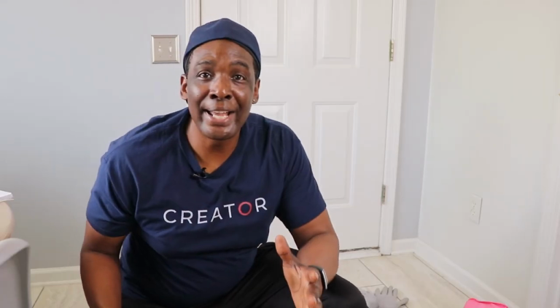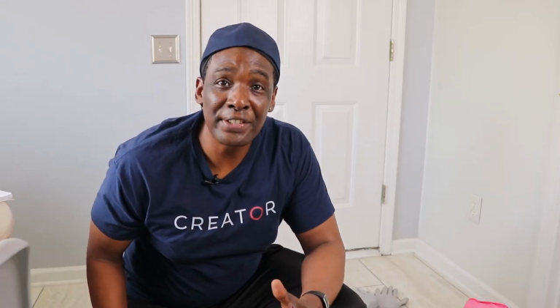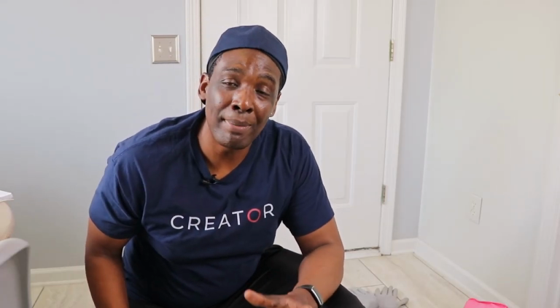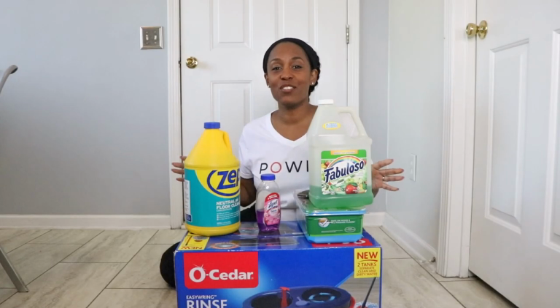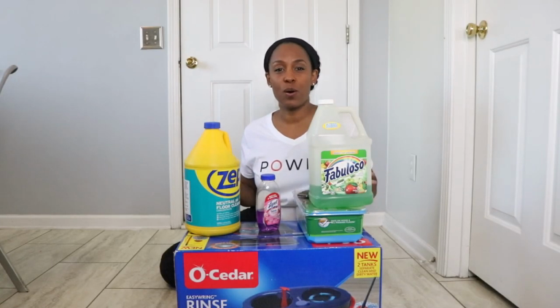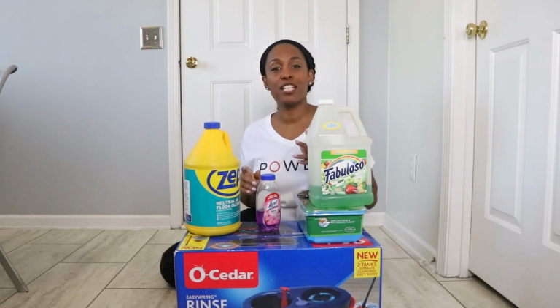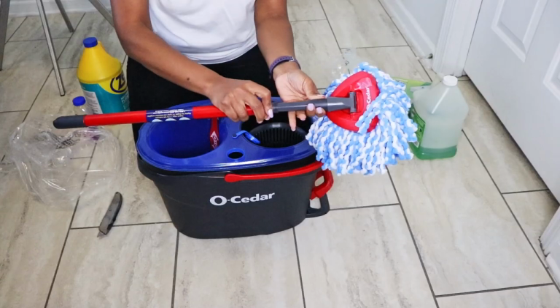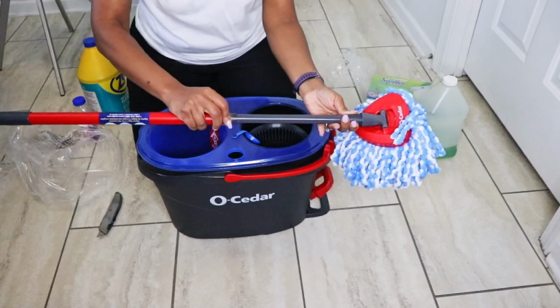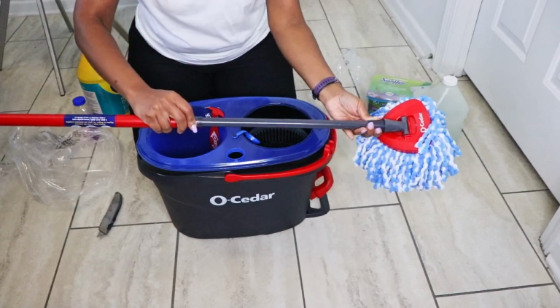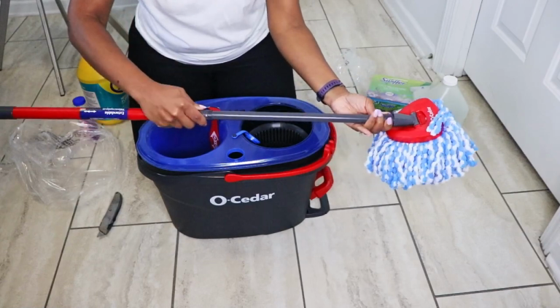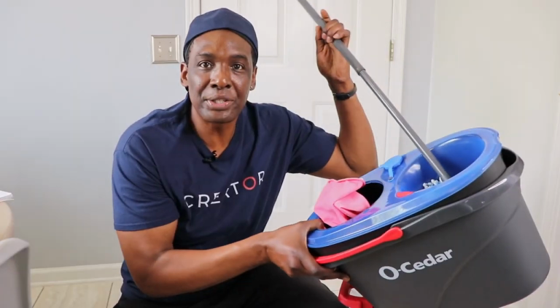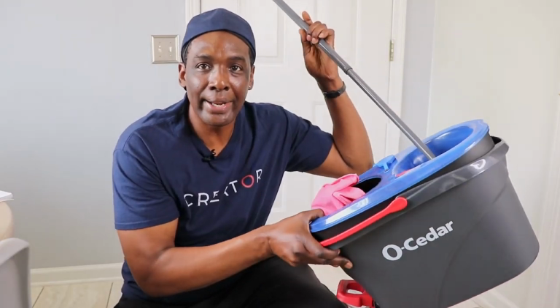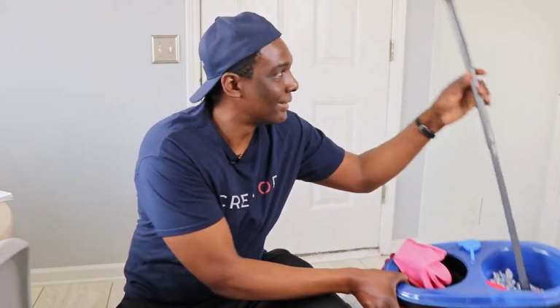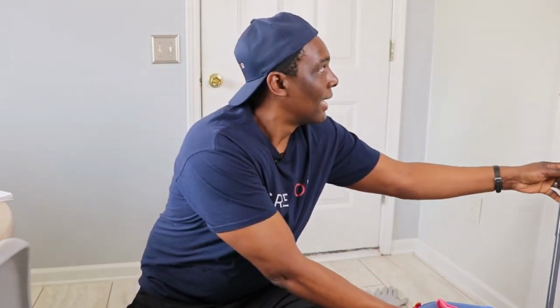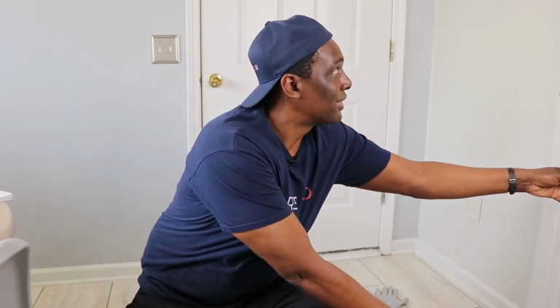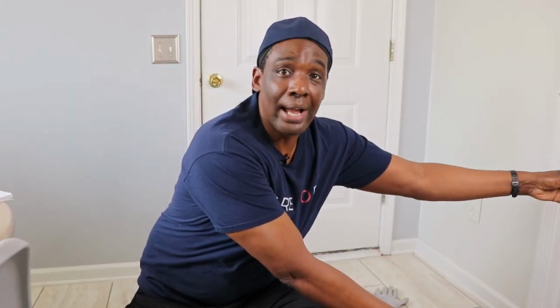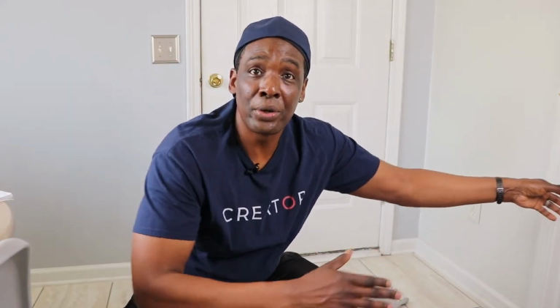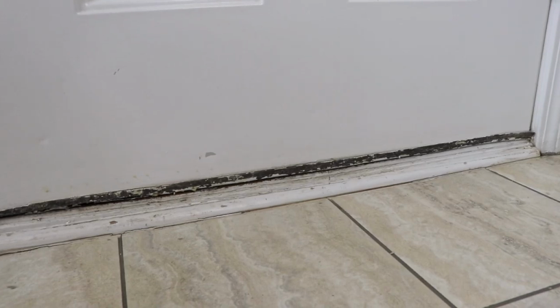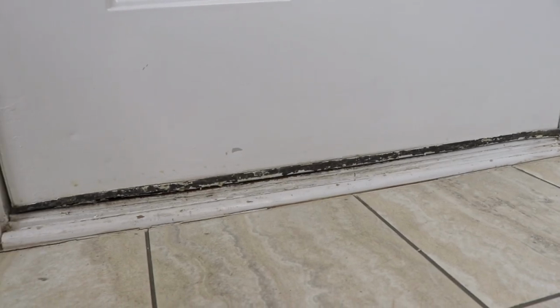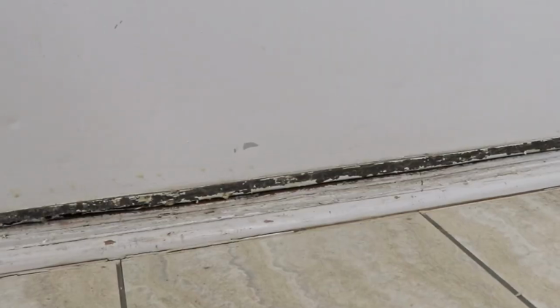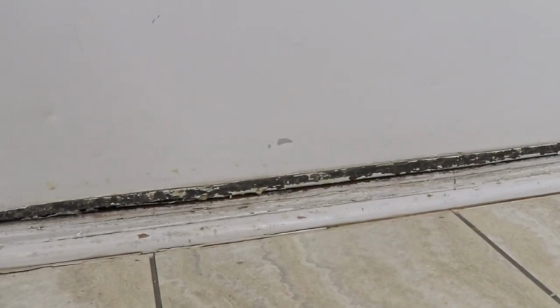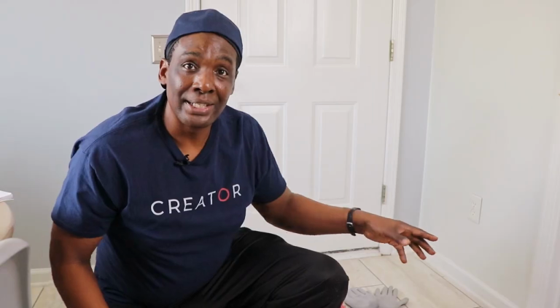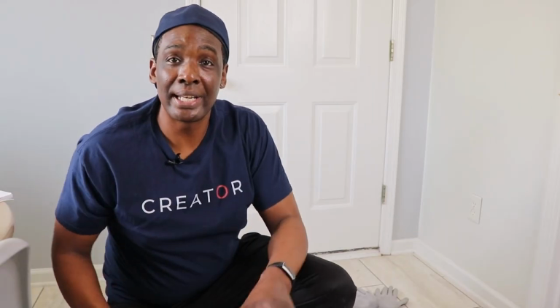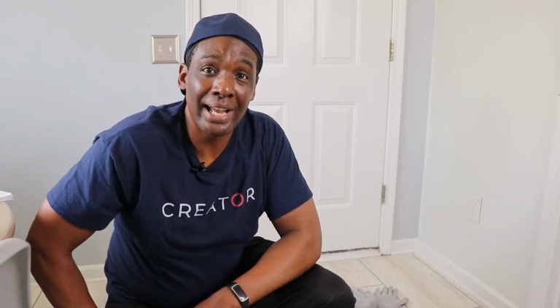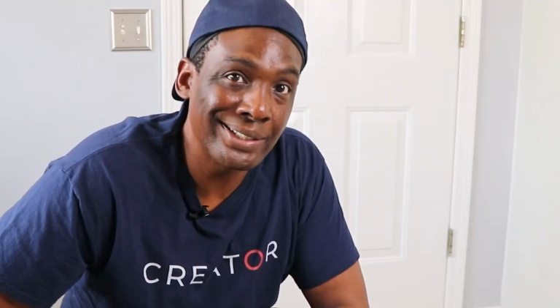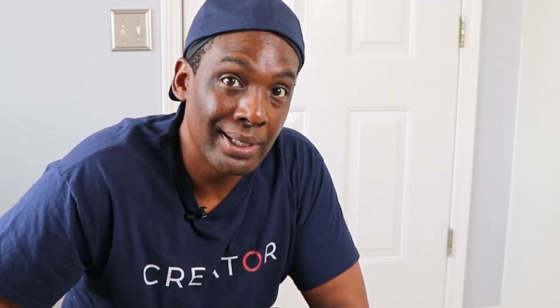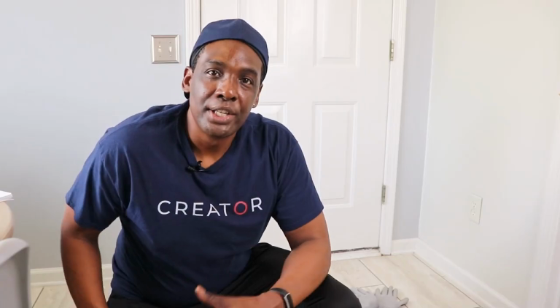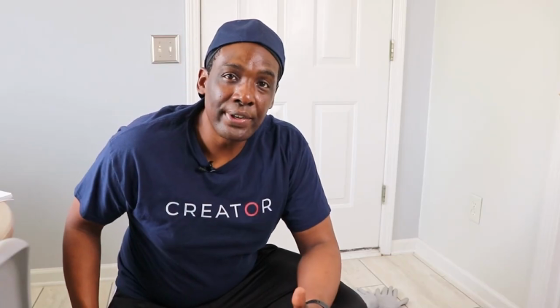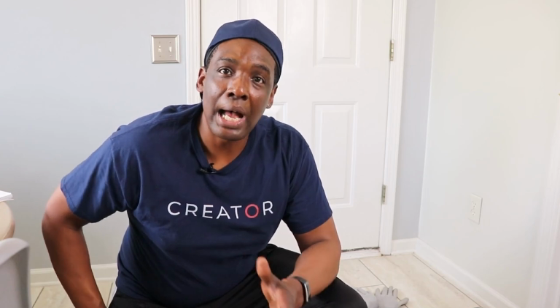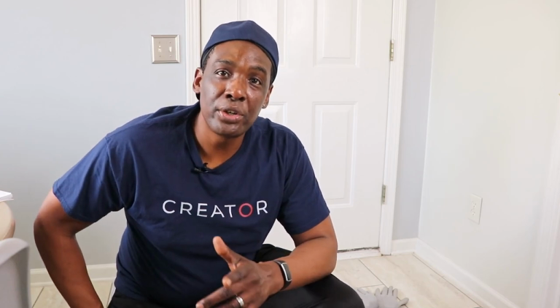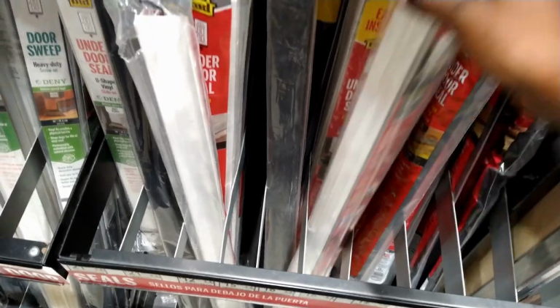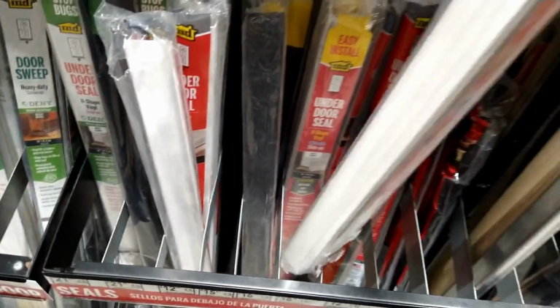In our last video, my wife showed you how to use a spin mop system like this one right here. And some of you guys noticed our door sweep — you noticed that it was kind of messed up. So in this video, I'm going to show you how to change one out.